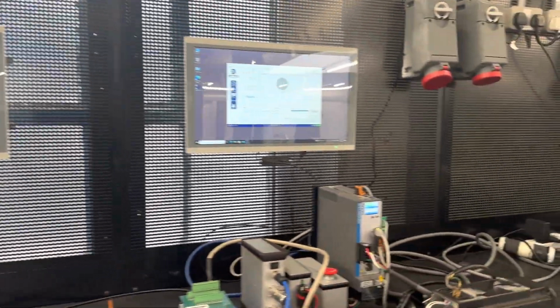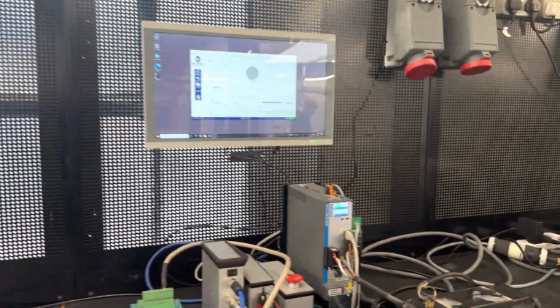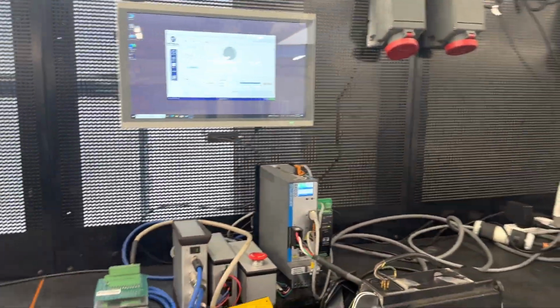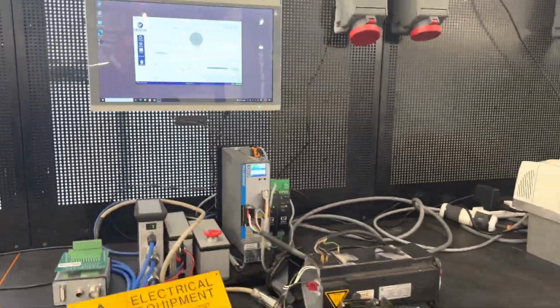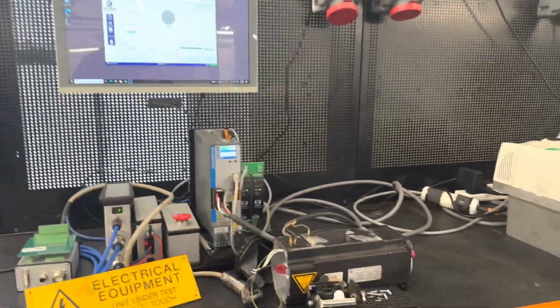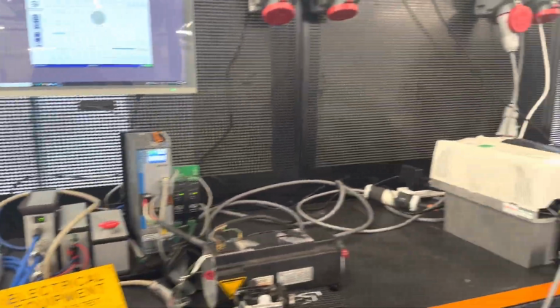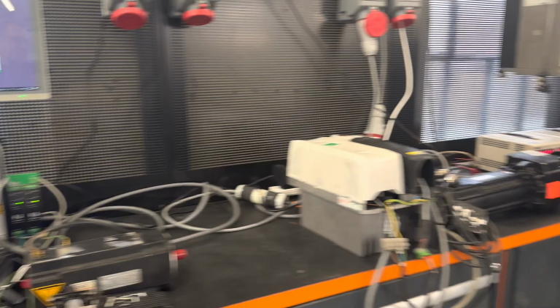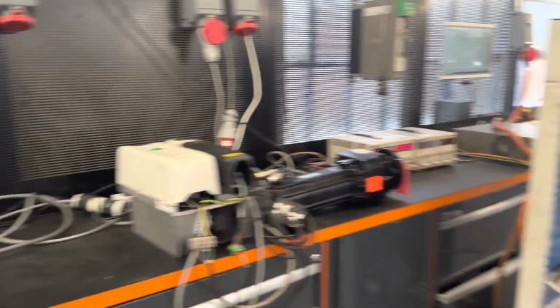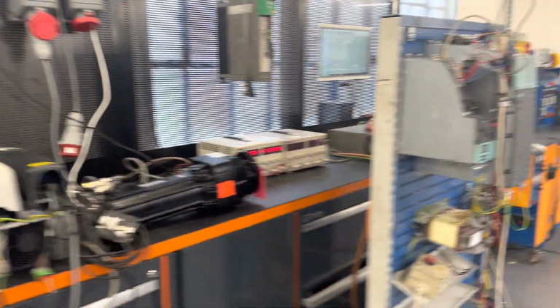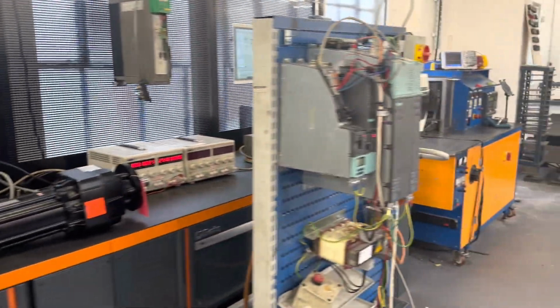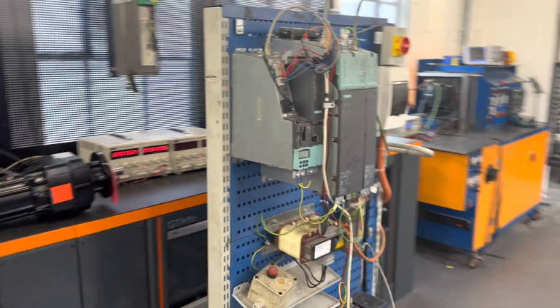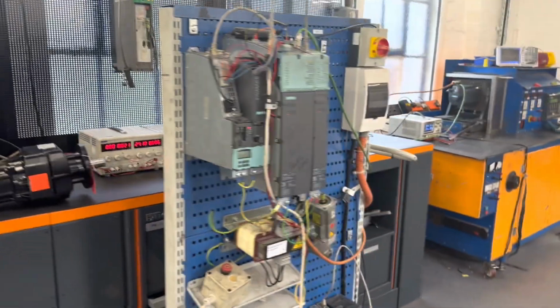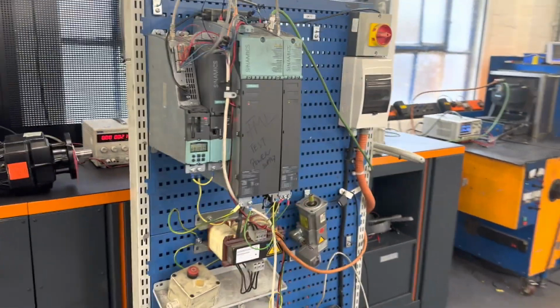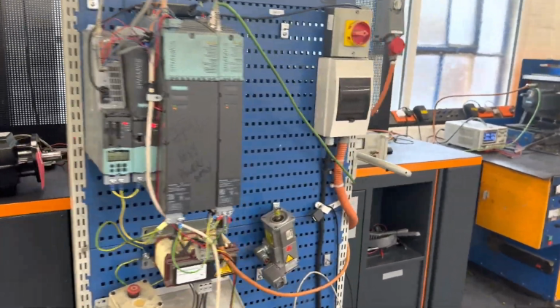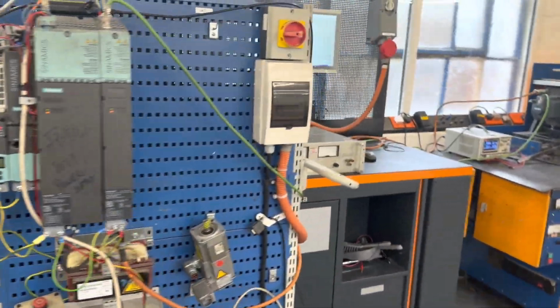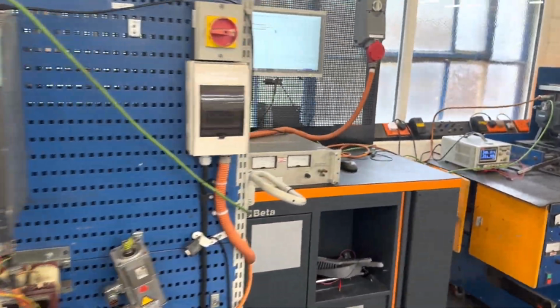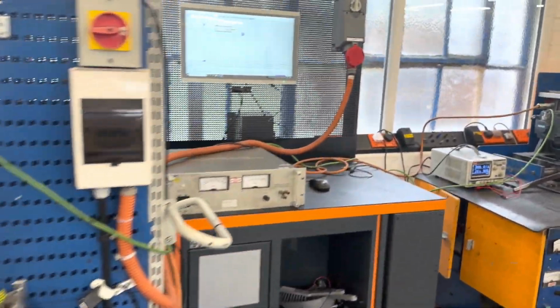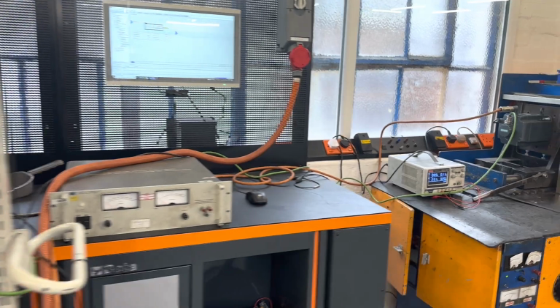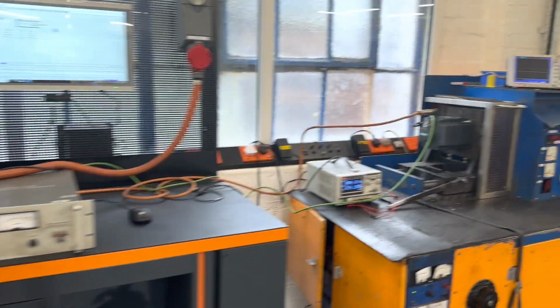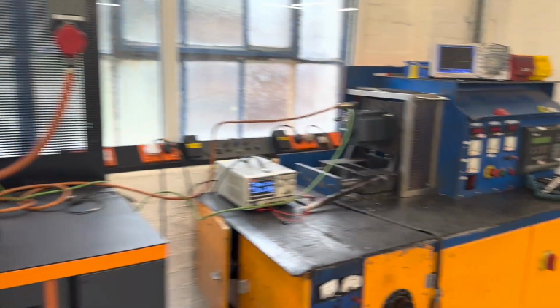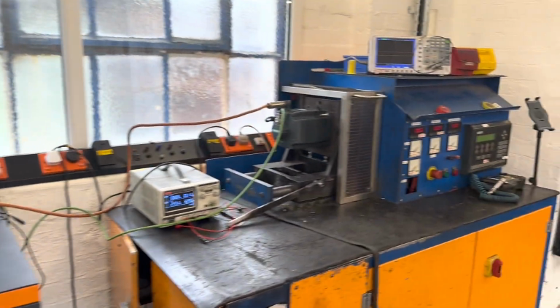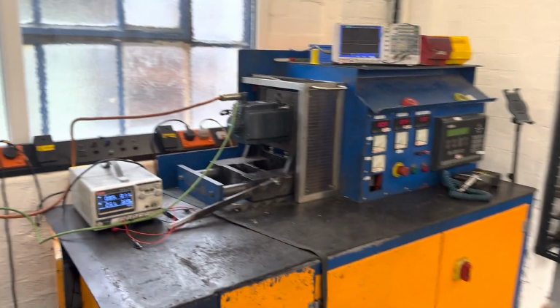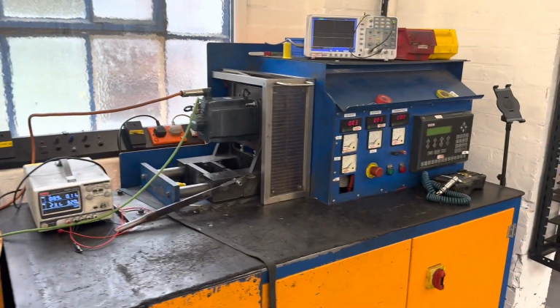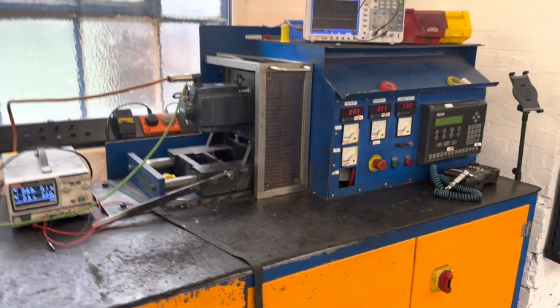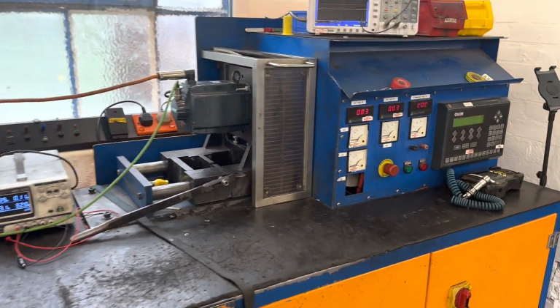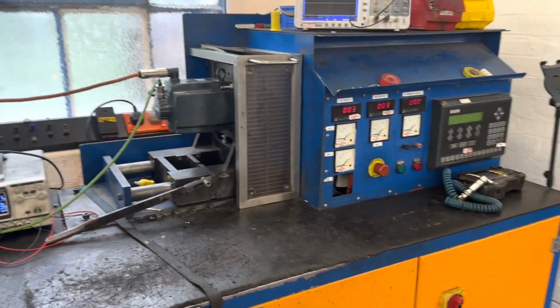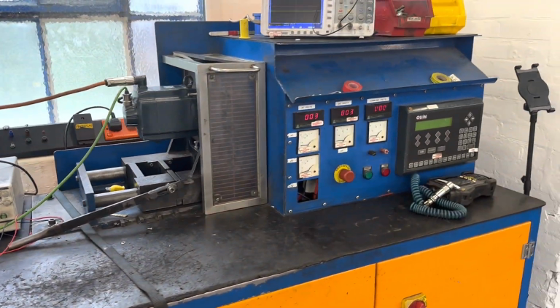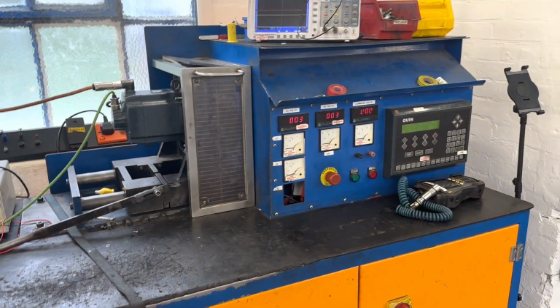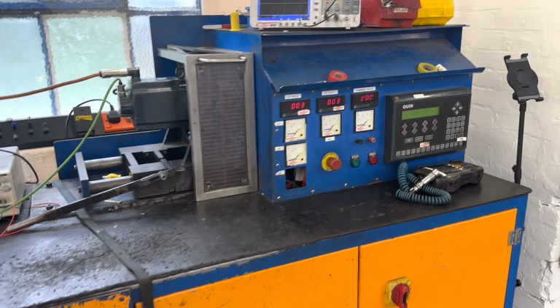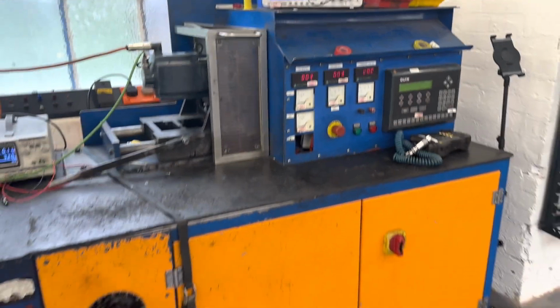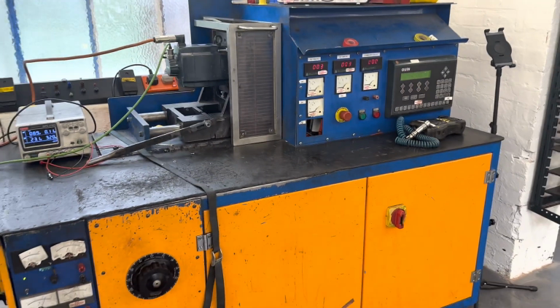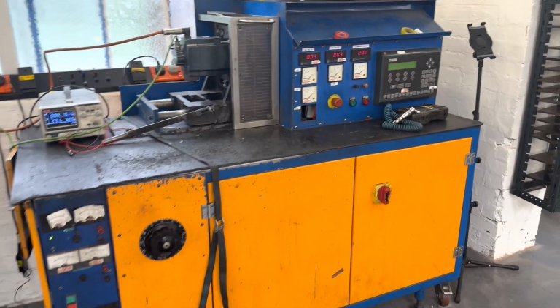One of the Octava servo motor rigs too. And looking at some of the older rigs we have — probably on the Siemens one here. There's a Siemens motor and its software running on the load test. This is of course after repairs have been carried out, so it's dynamic testing.